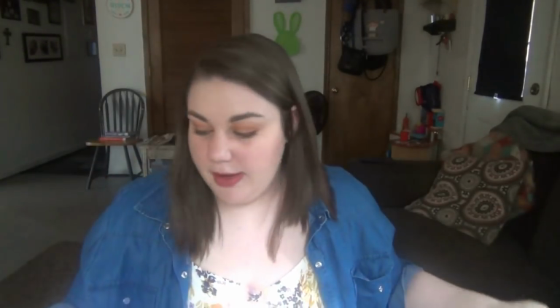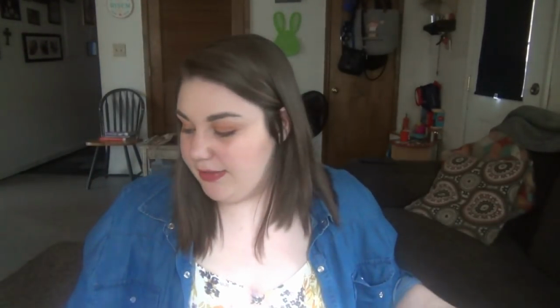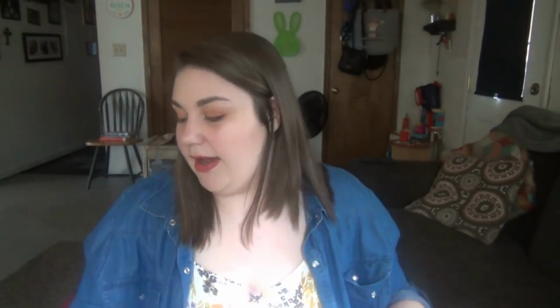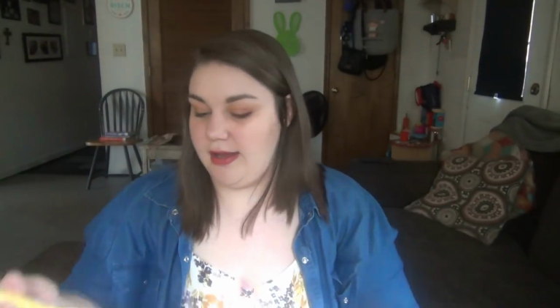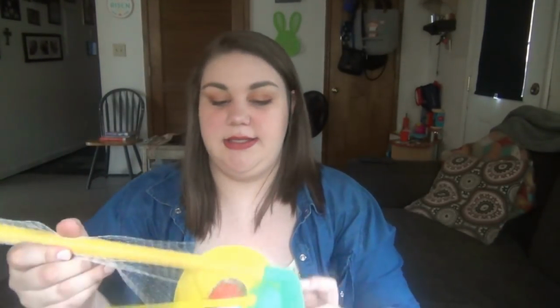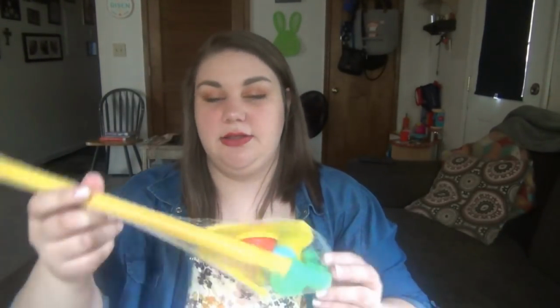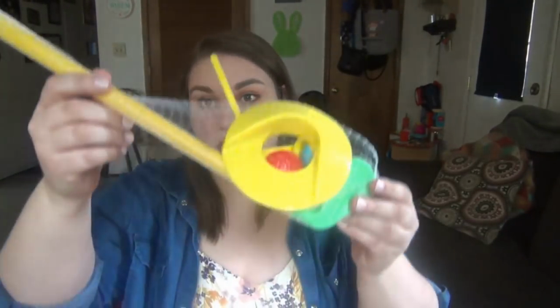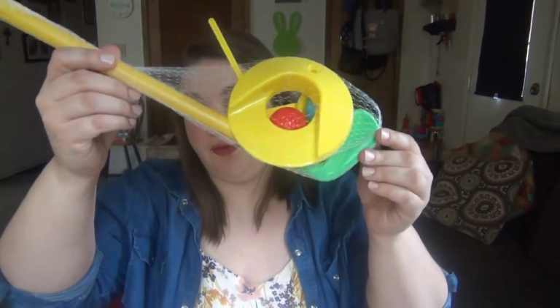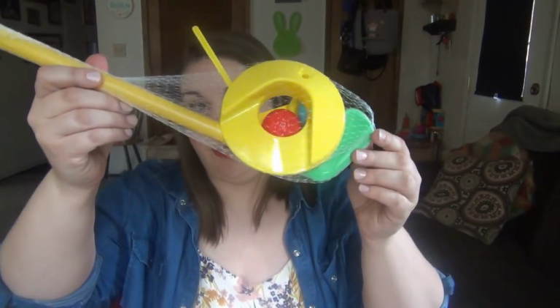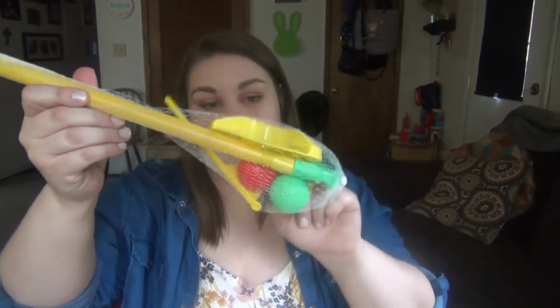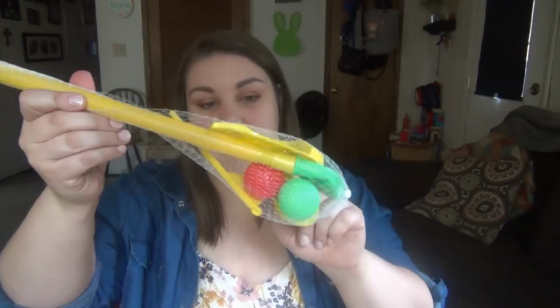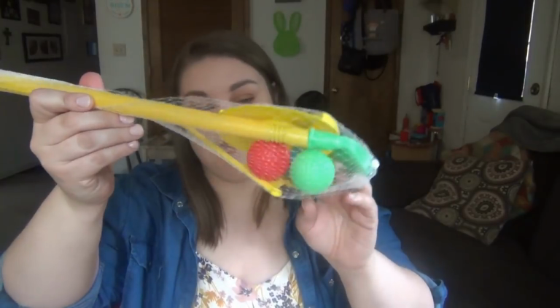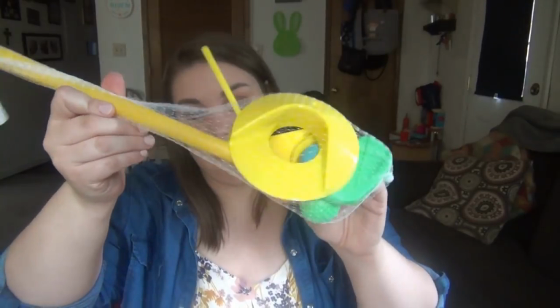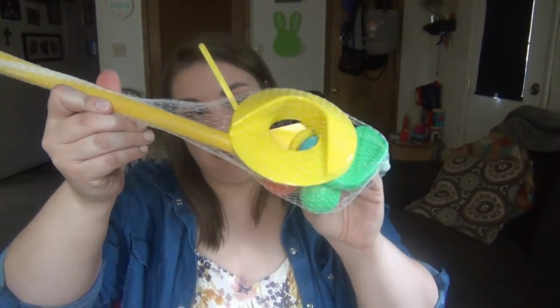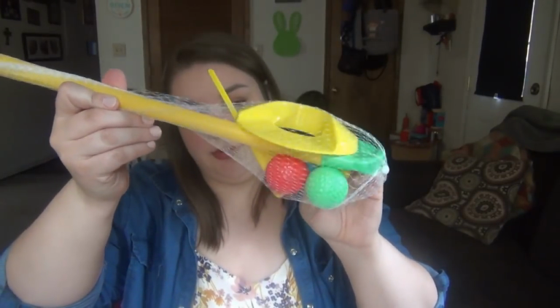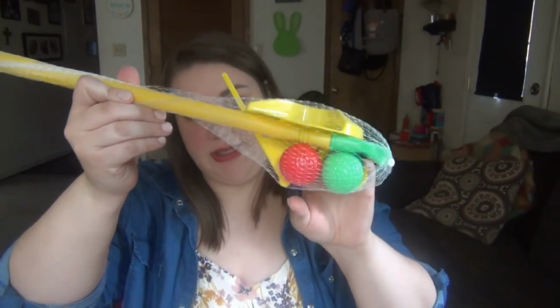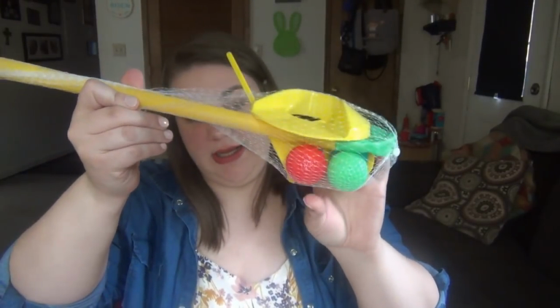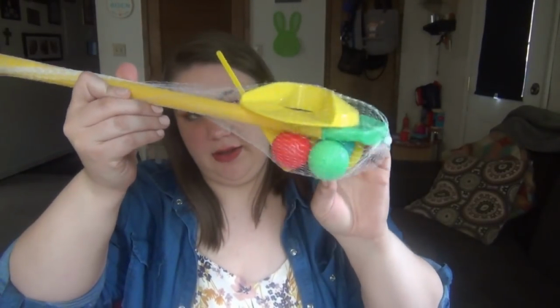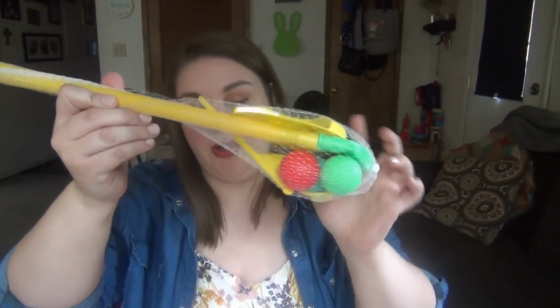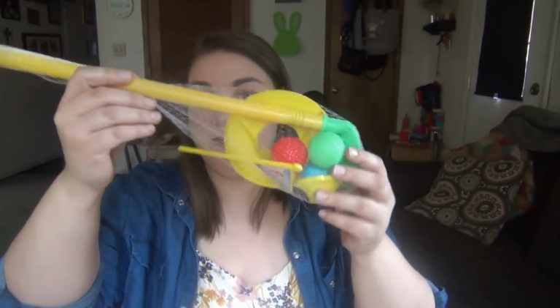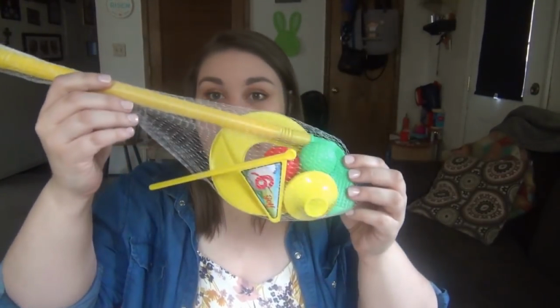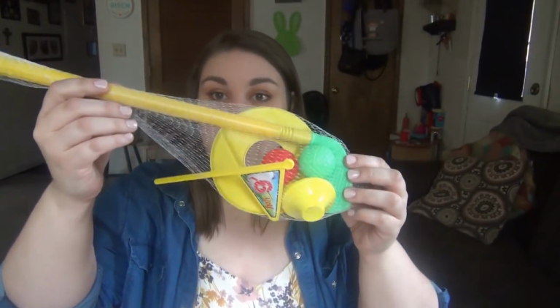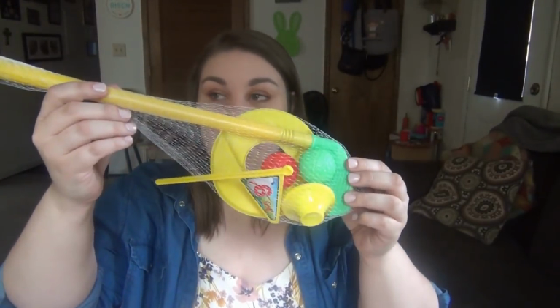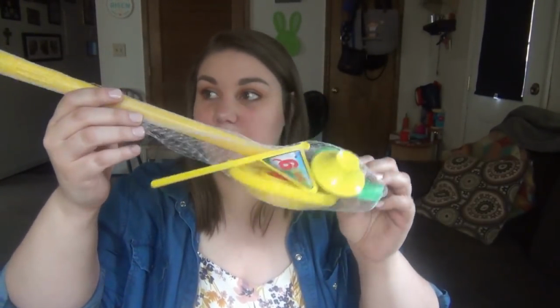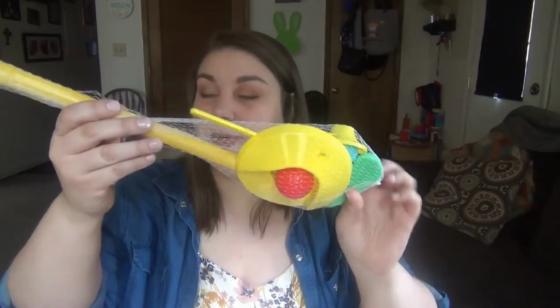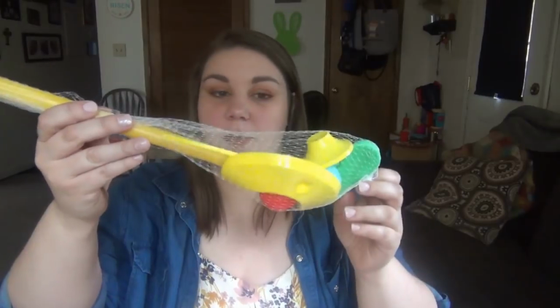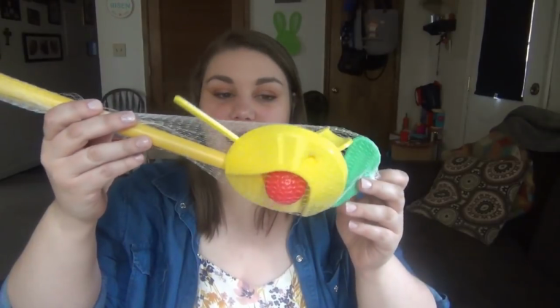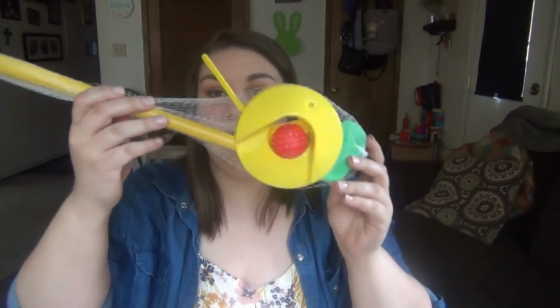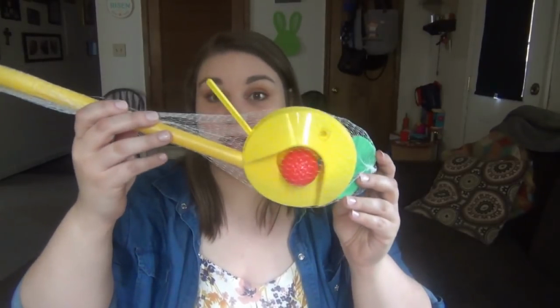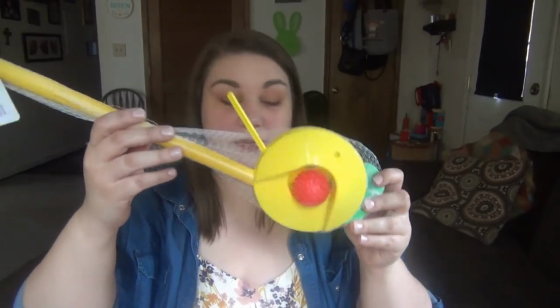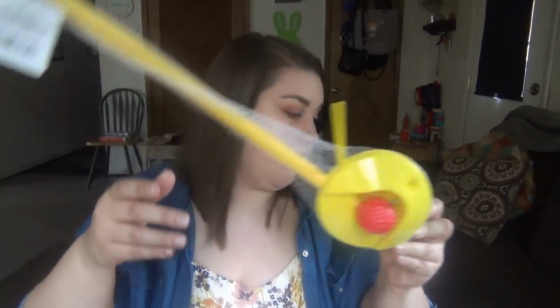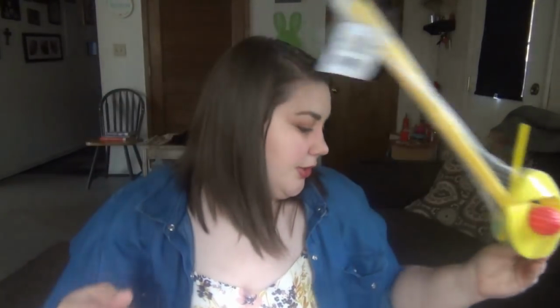I also got a little golf club set with a tee and balls — to play golf or putt-putt — also from Dollar Tree.